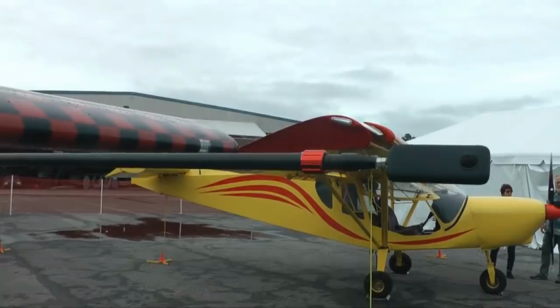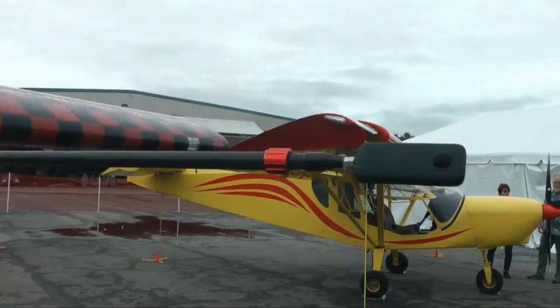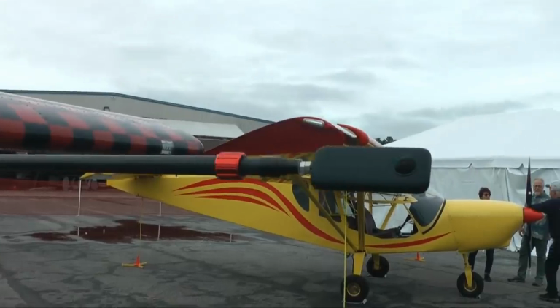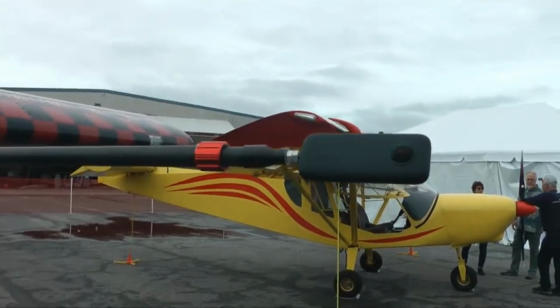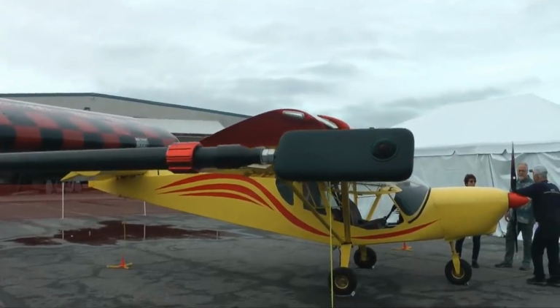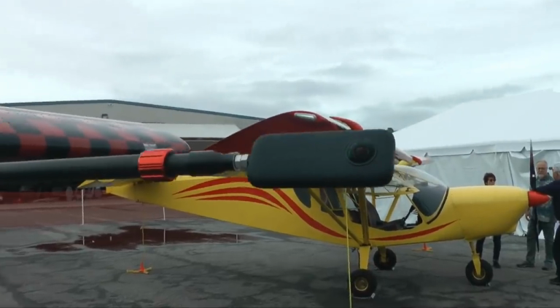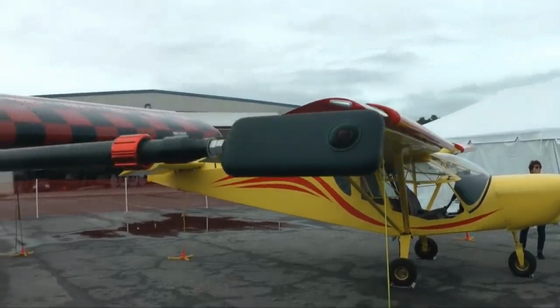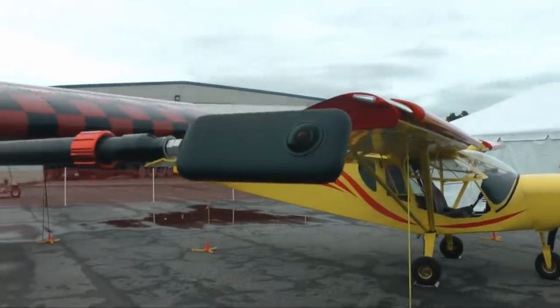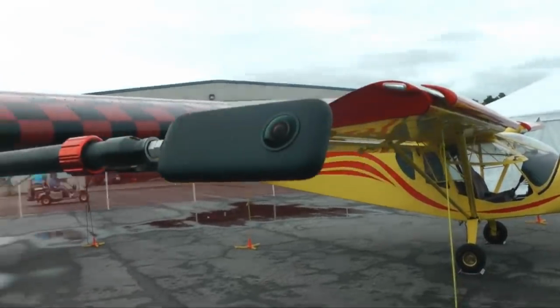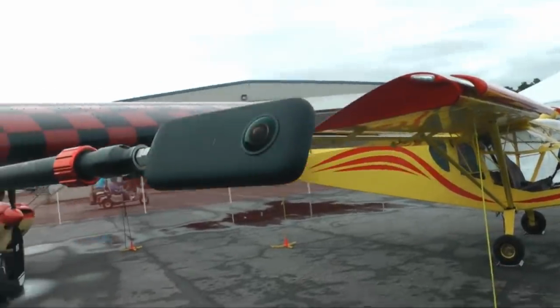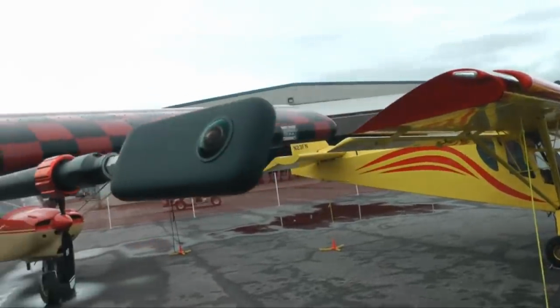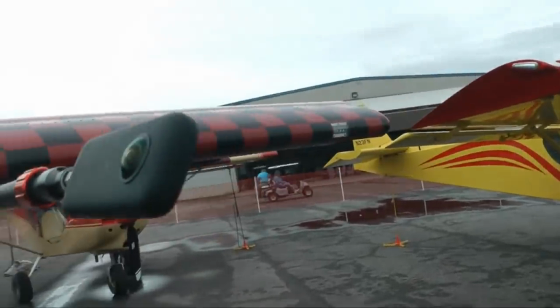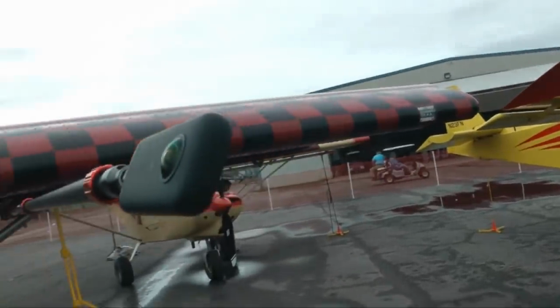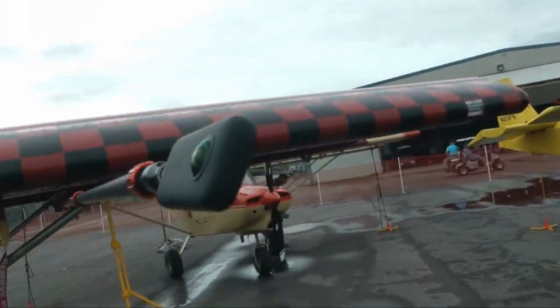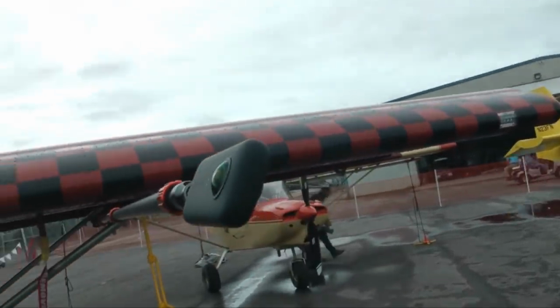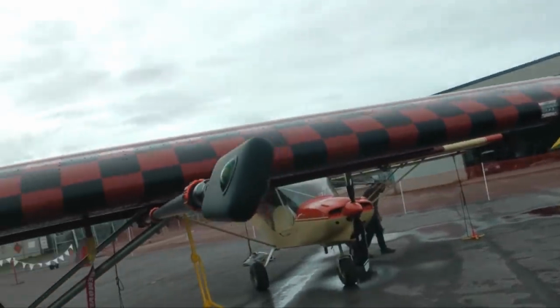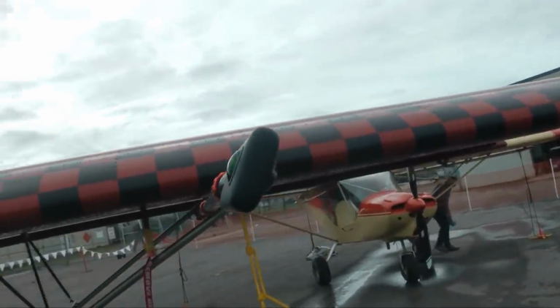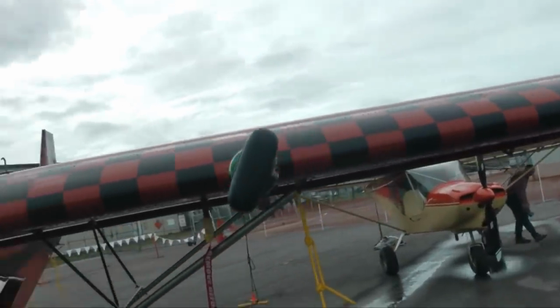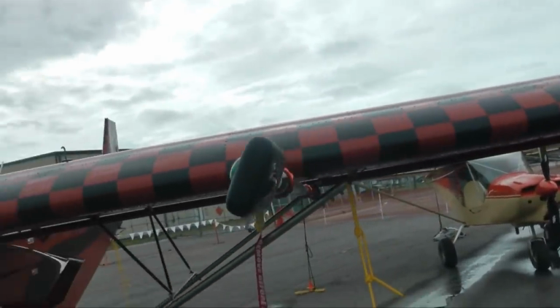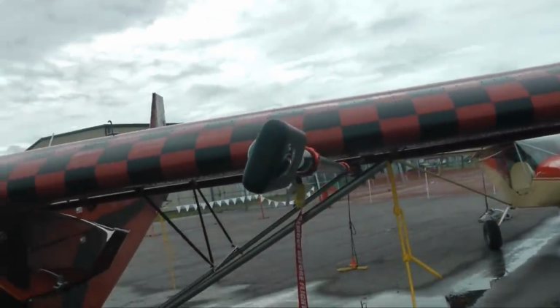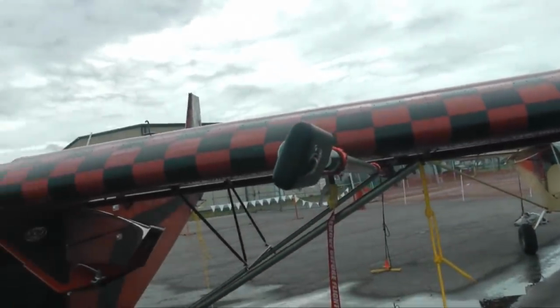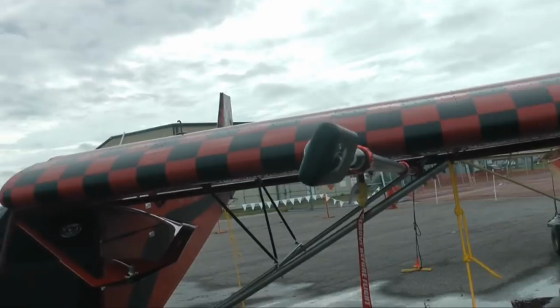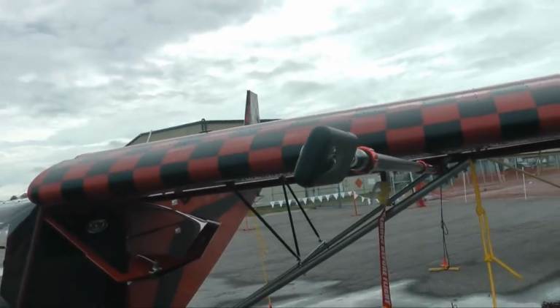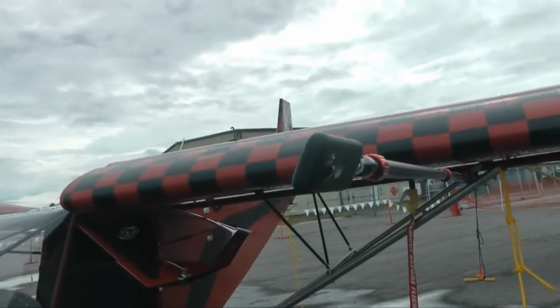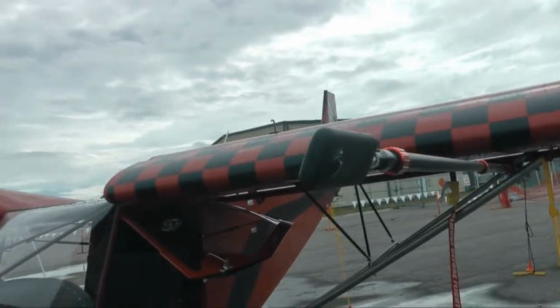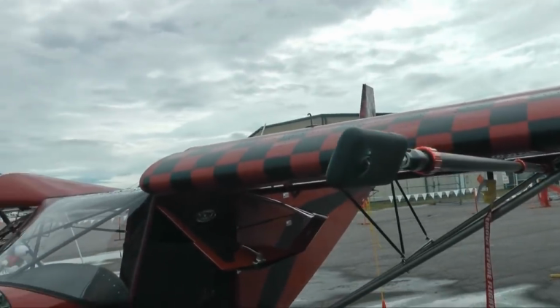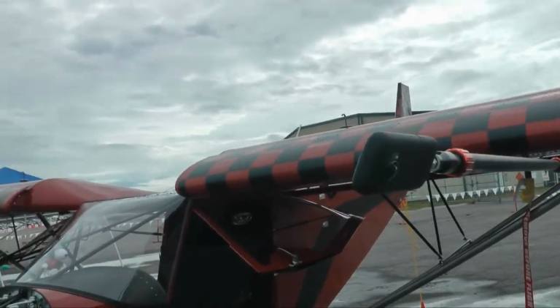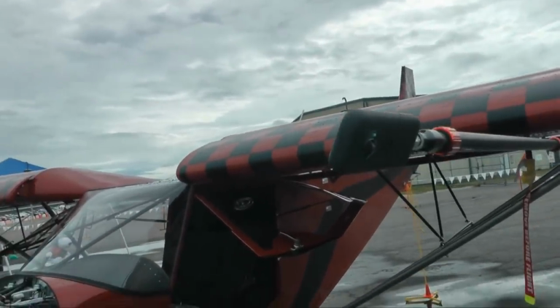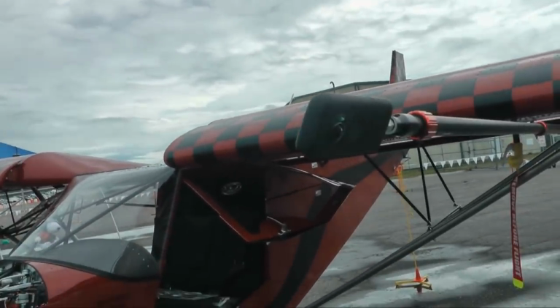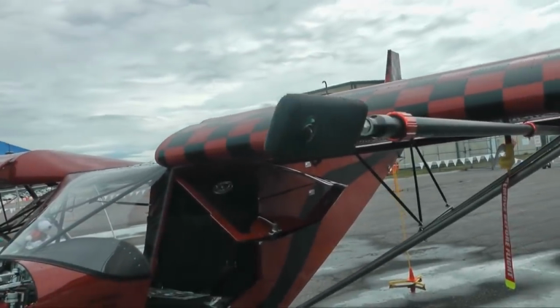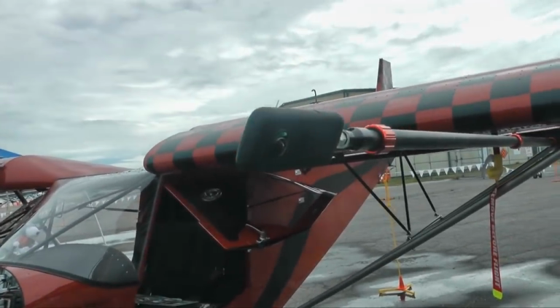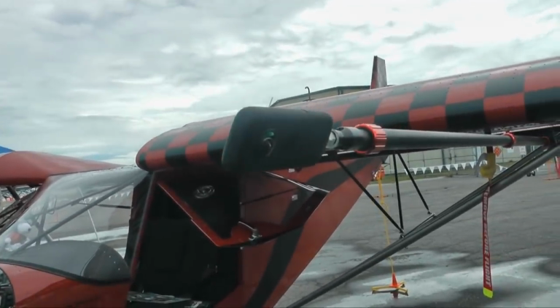The best way to understand what this type of camera can do is to watch a short video John made with it.